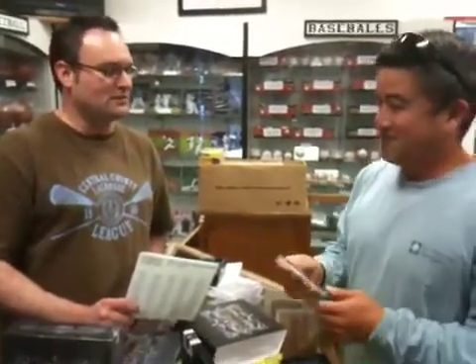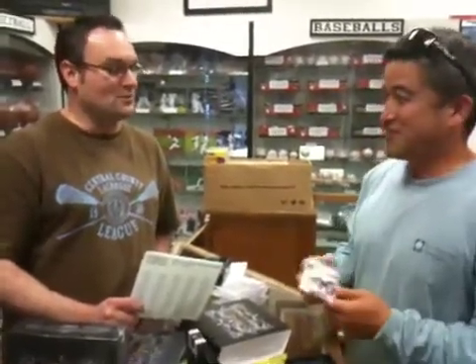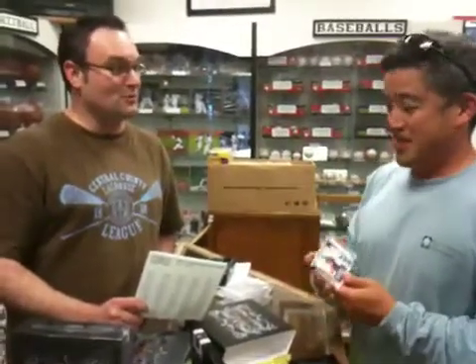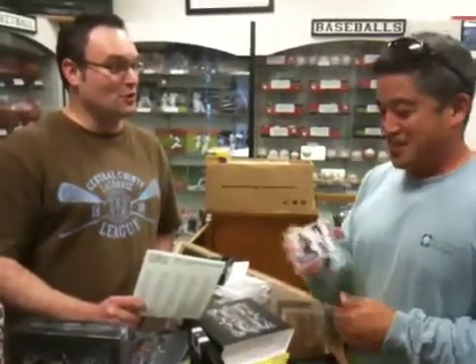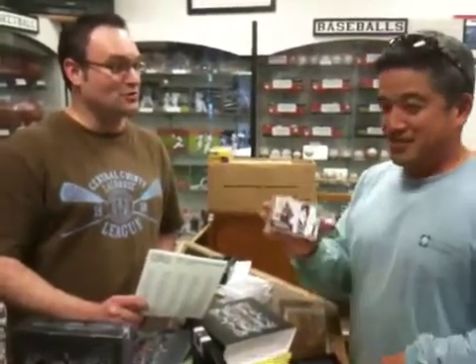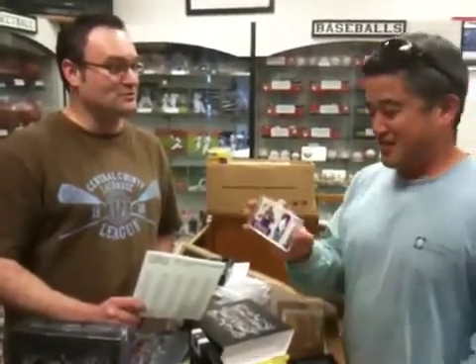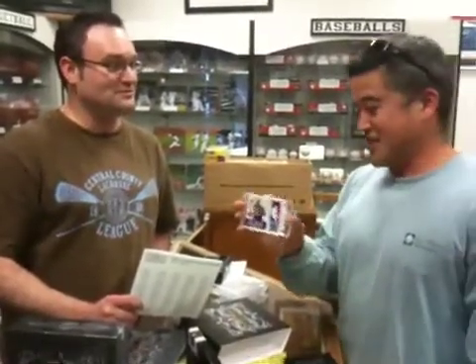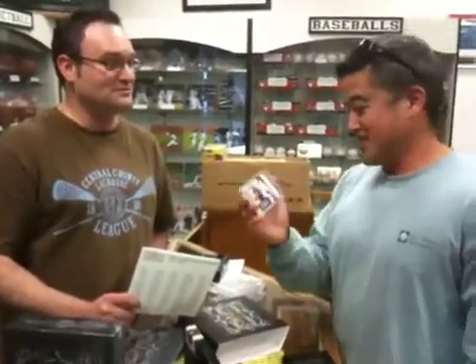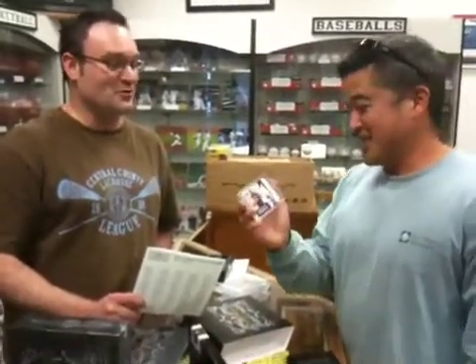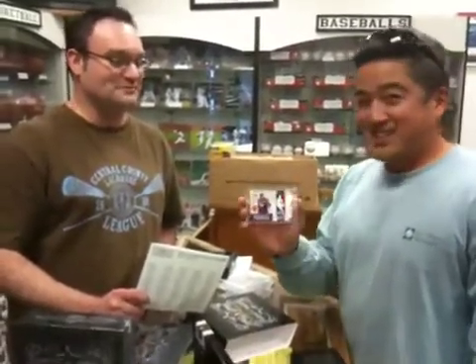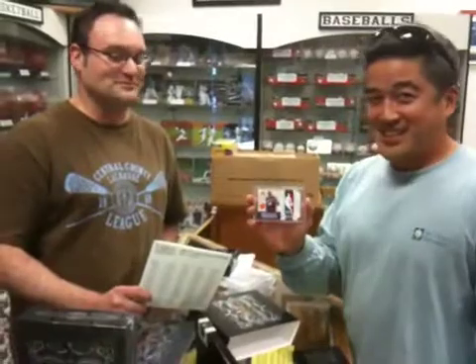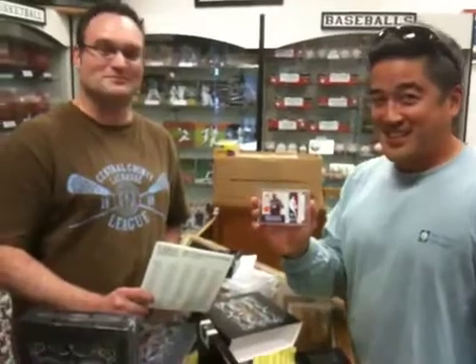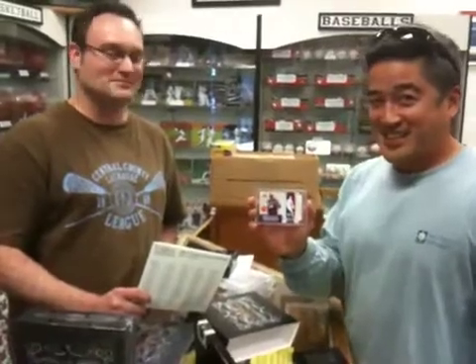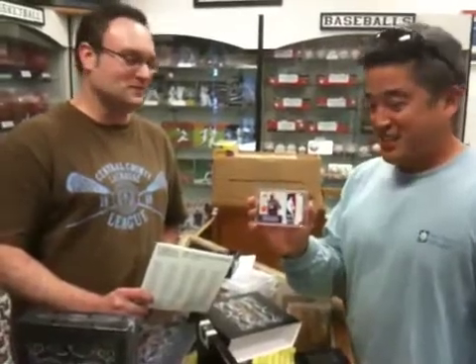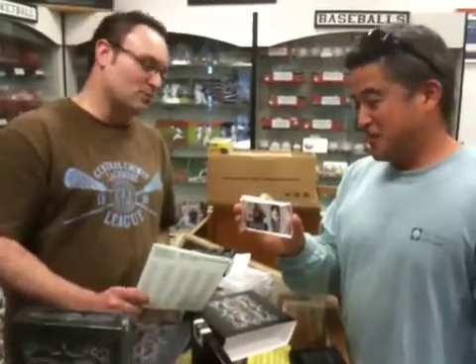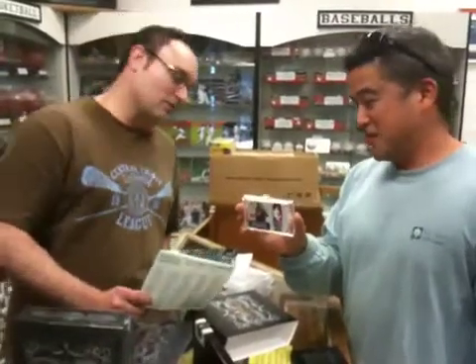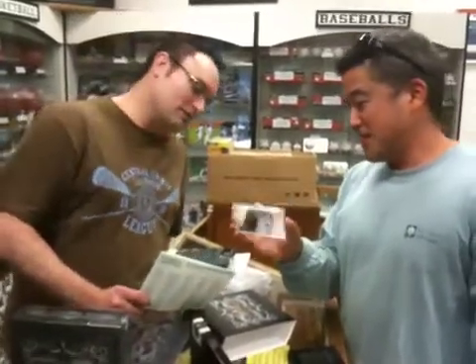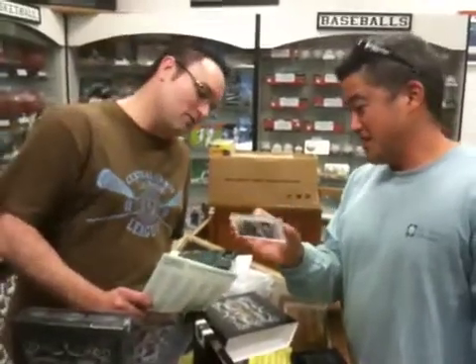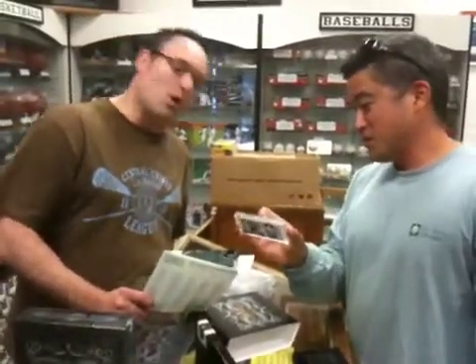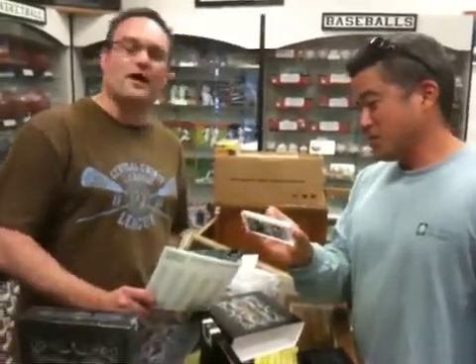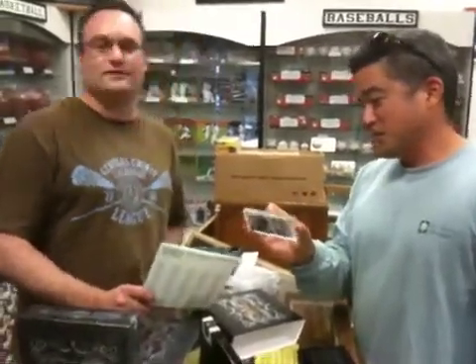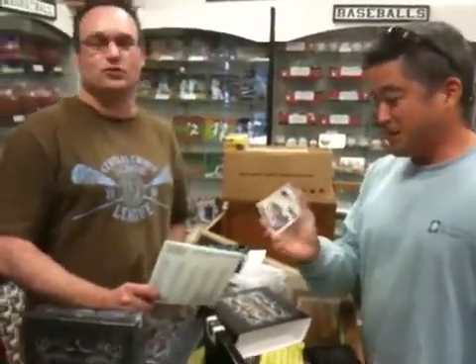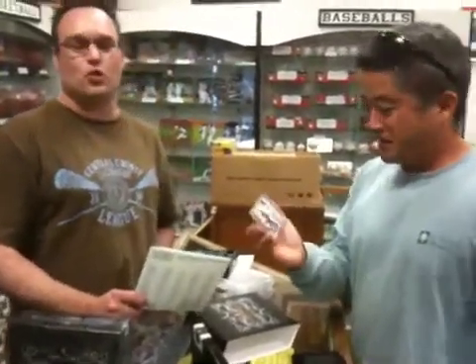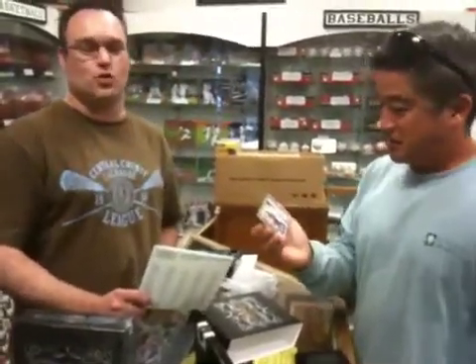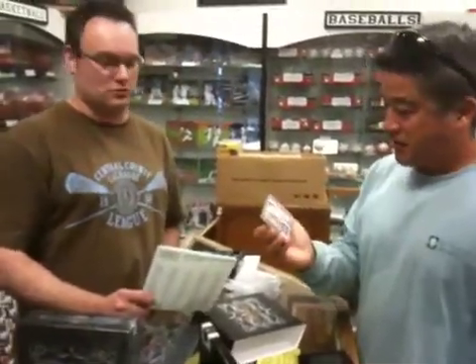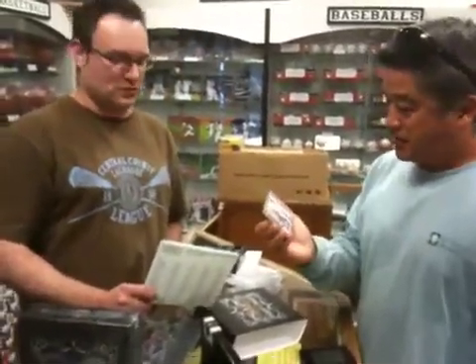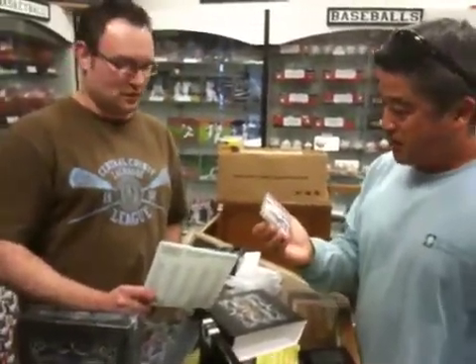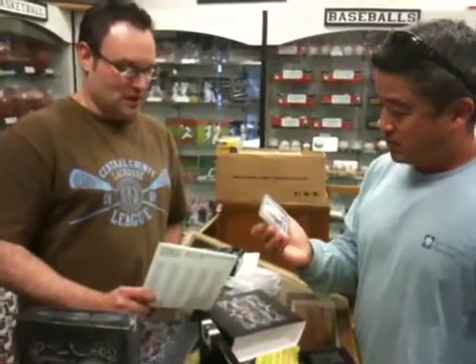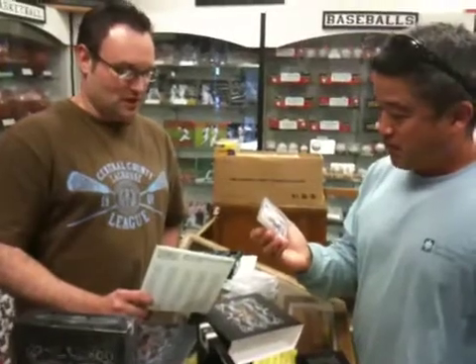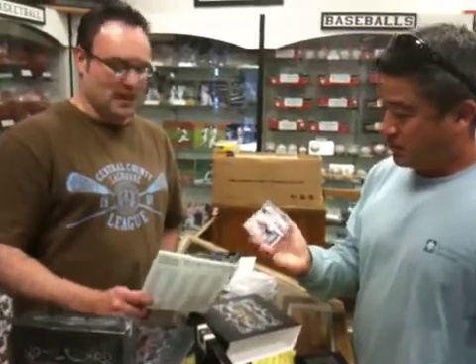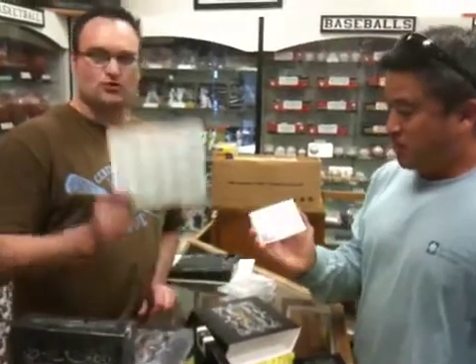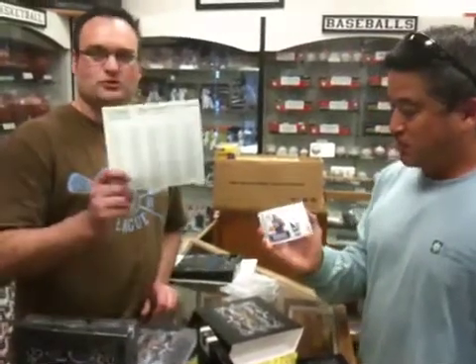Is that one of the better Kobe cards in your collection? Yes it is. What's the number? Number five. One of five. Number uno. National Treasures.